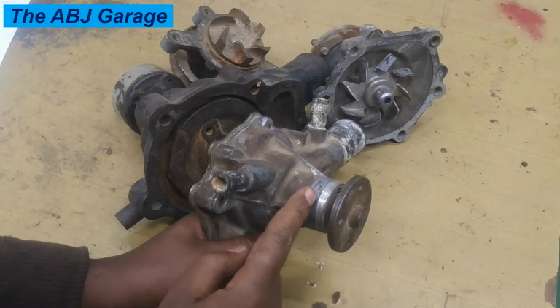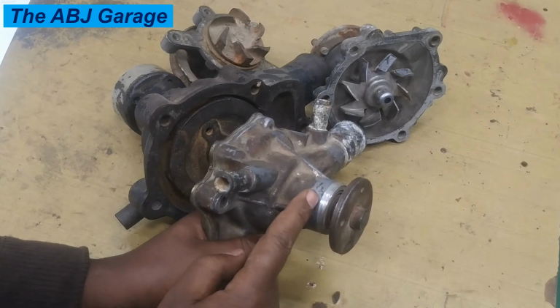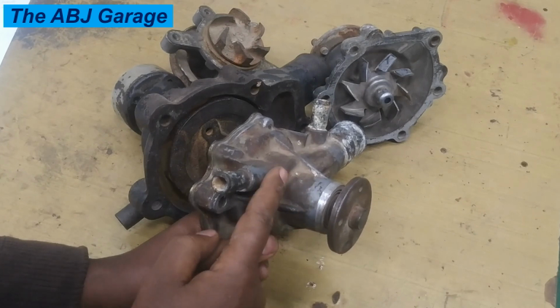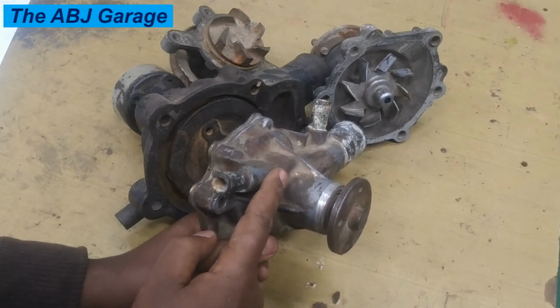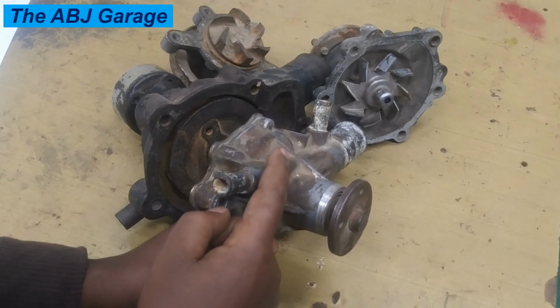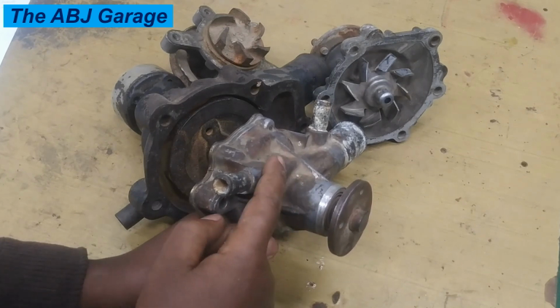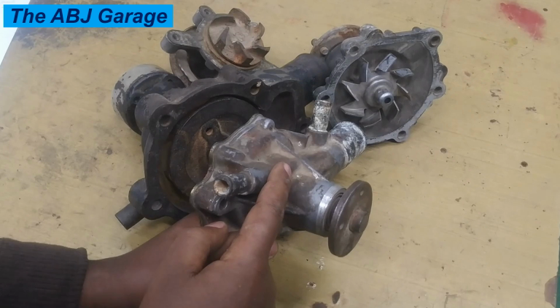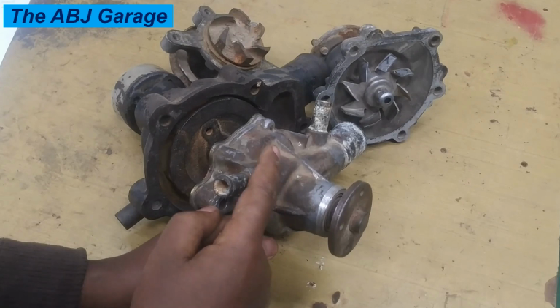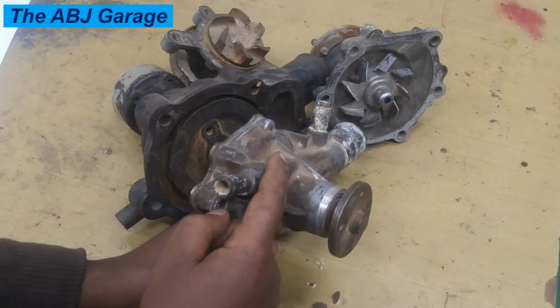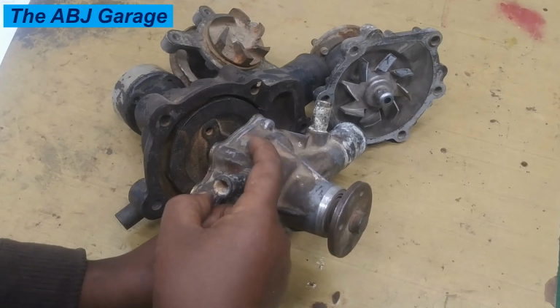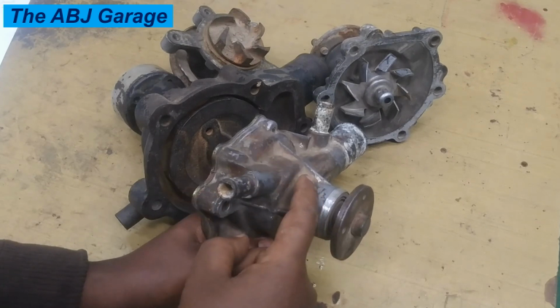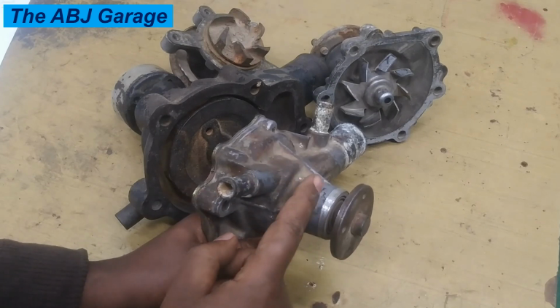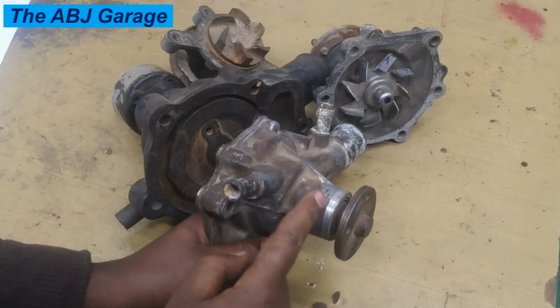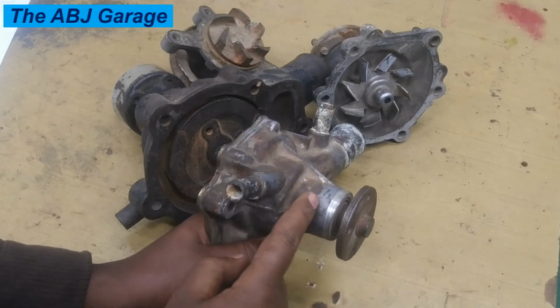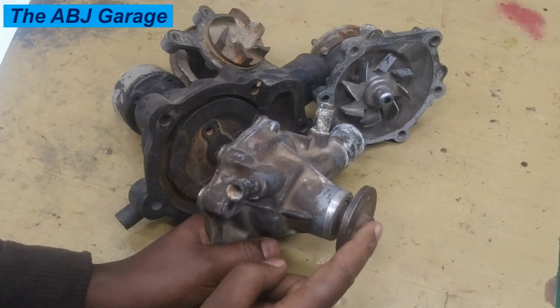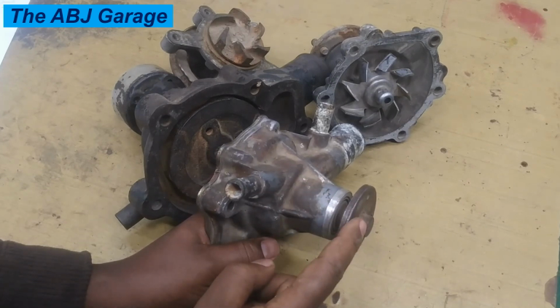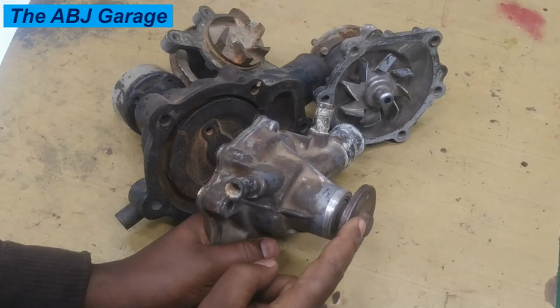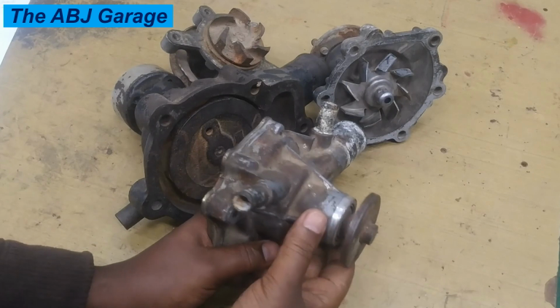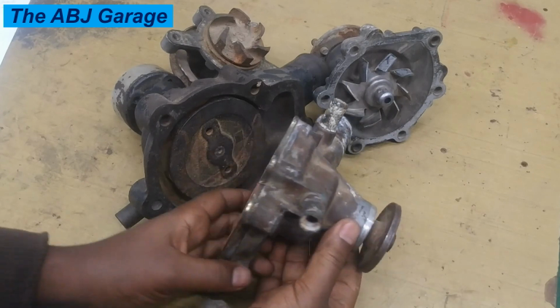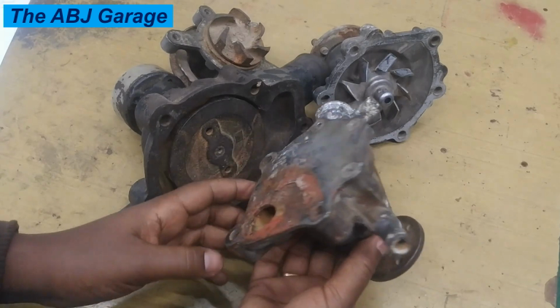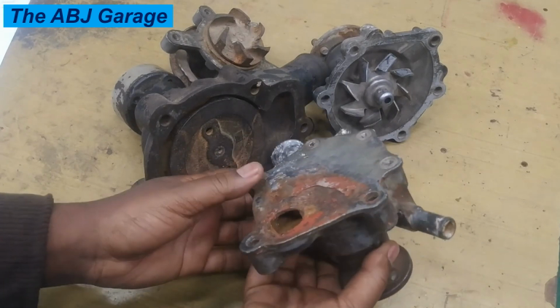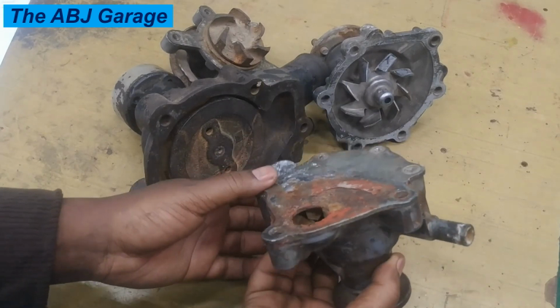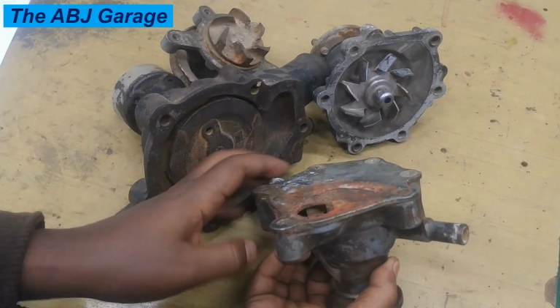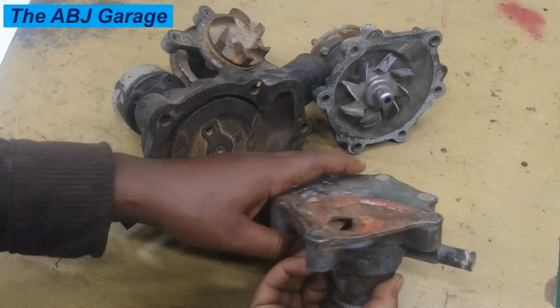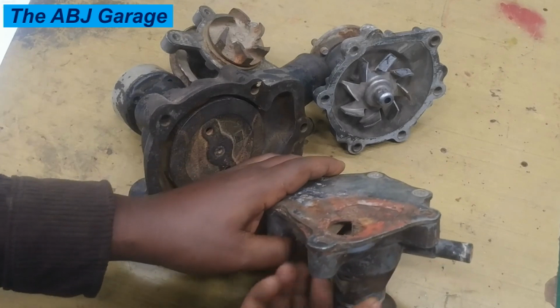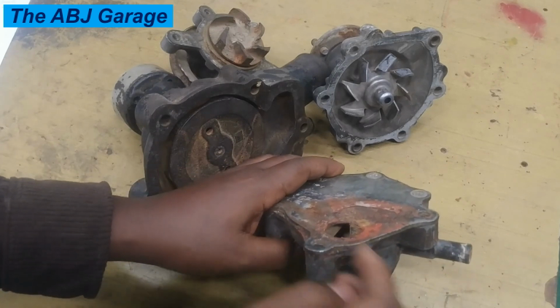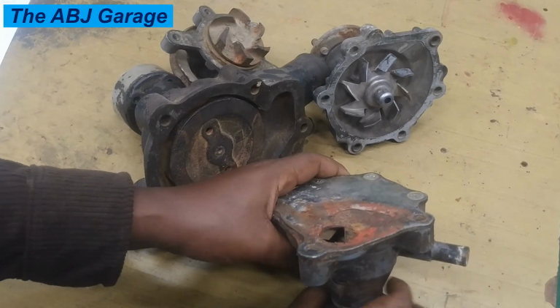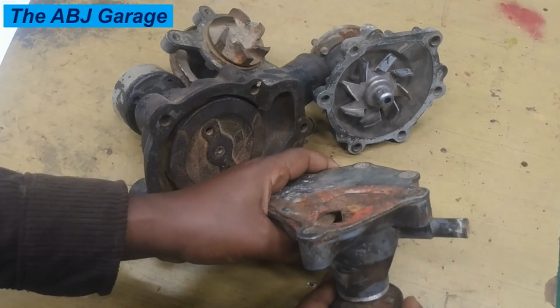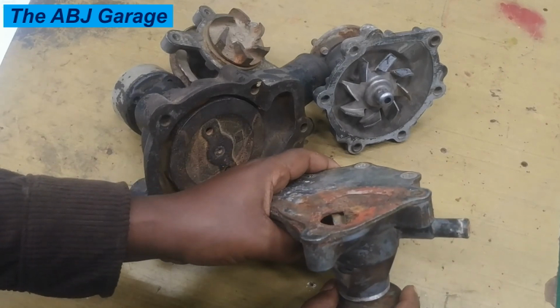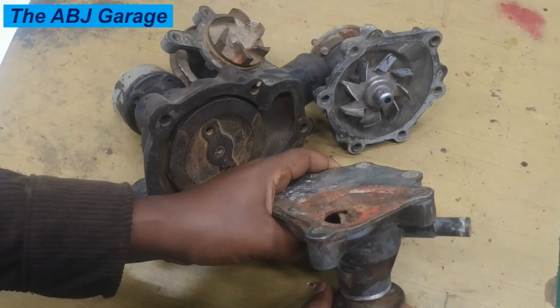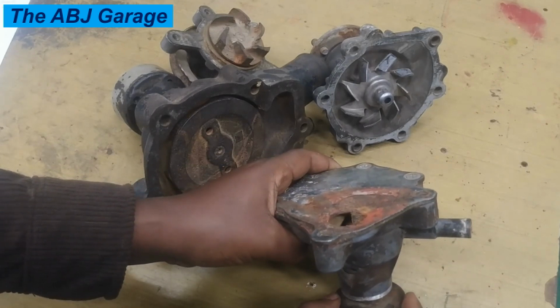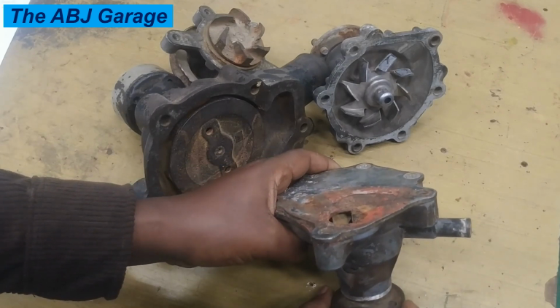There is a dynamic seal preventing leakage of coolant to the shaft side, and there are bearings to support the shaft. On the other side we have impellers down there — these impellers are driving the water.